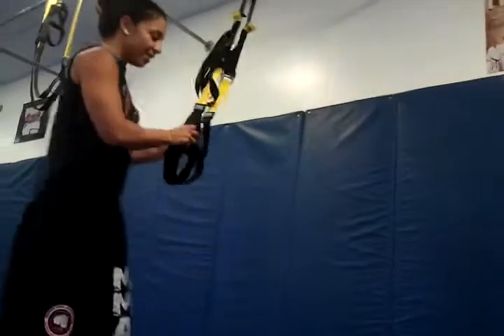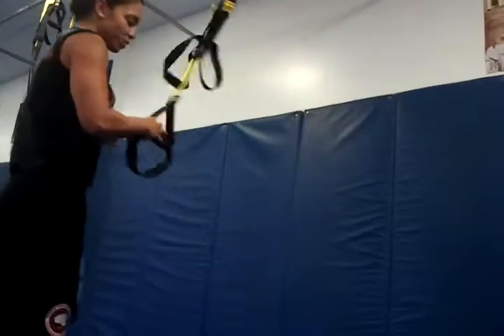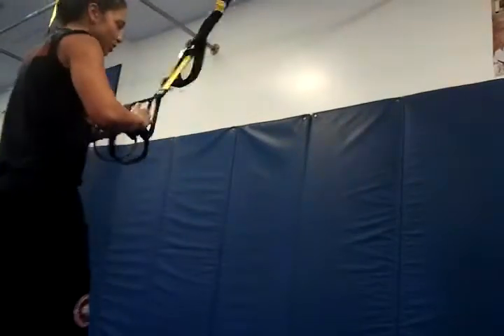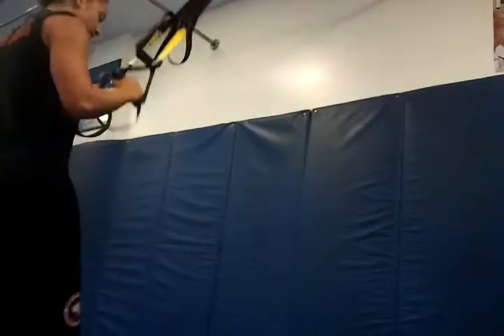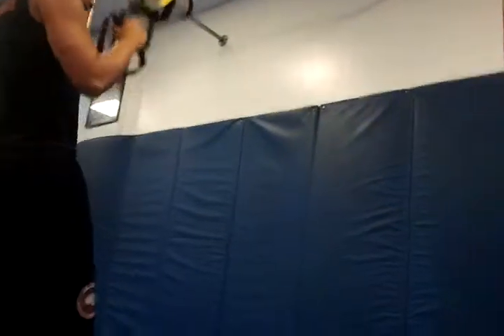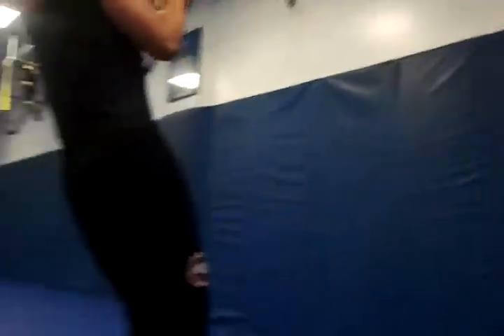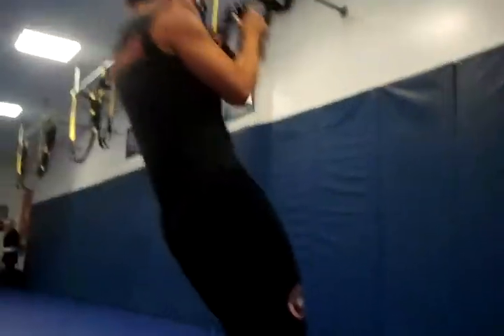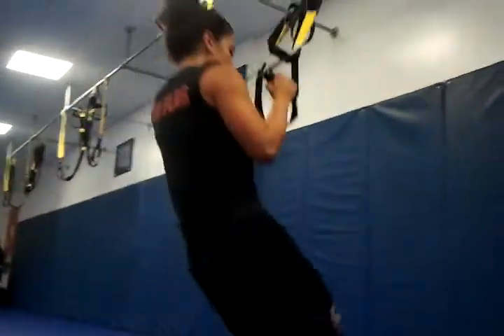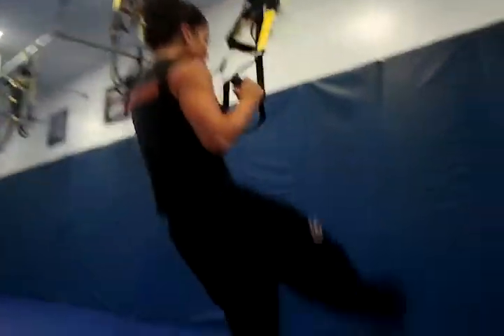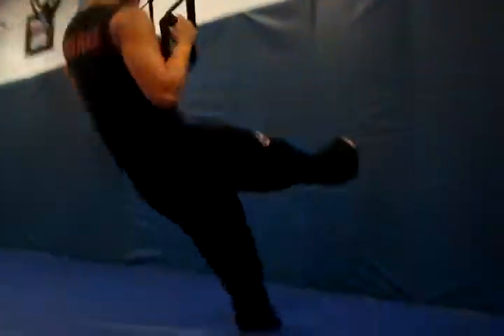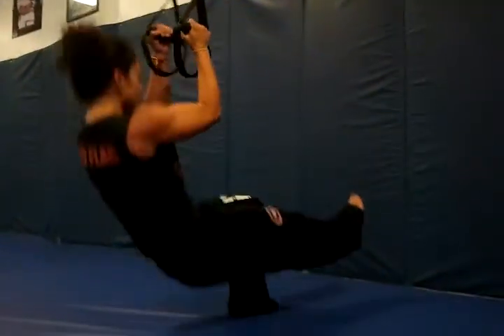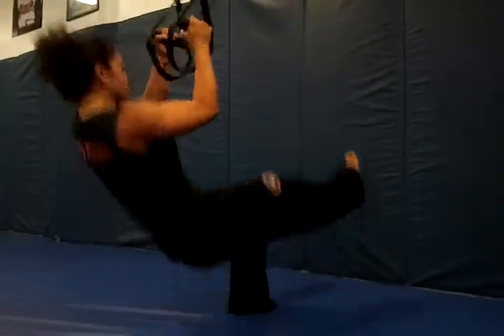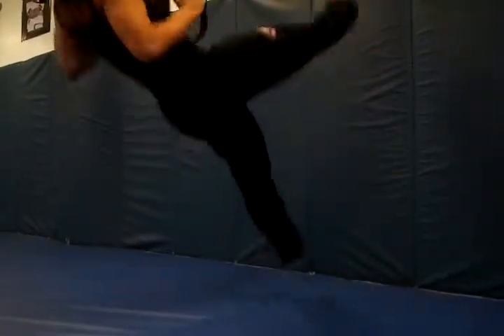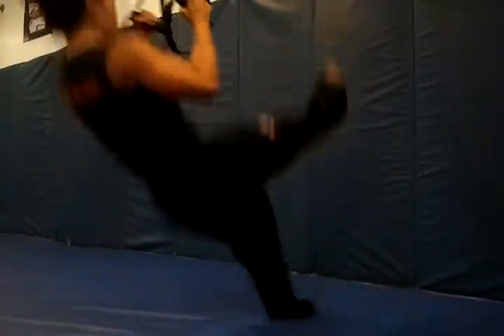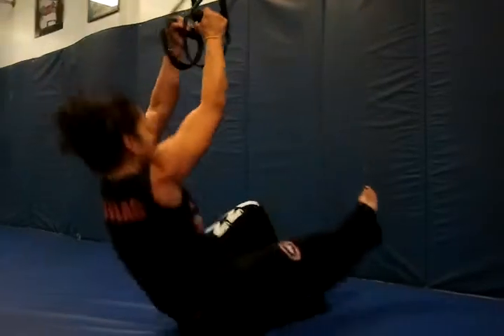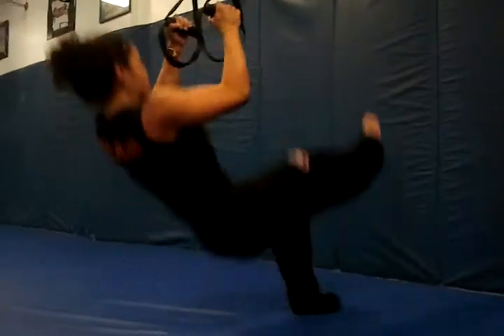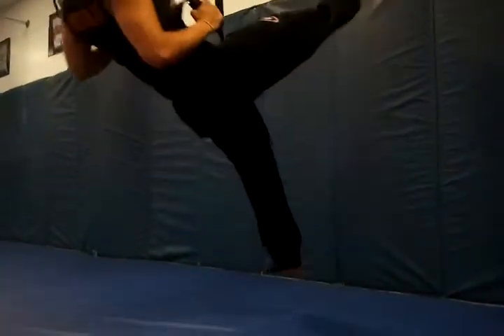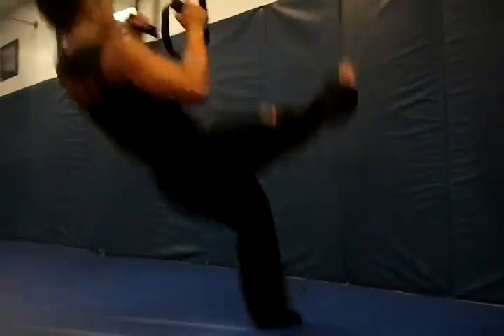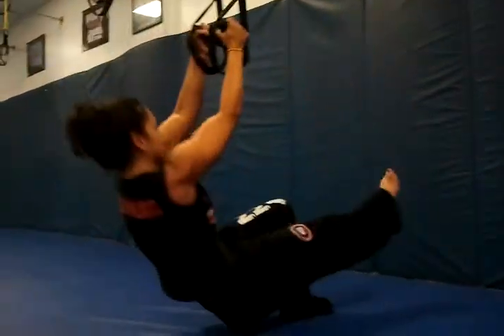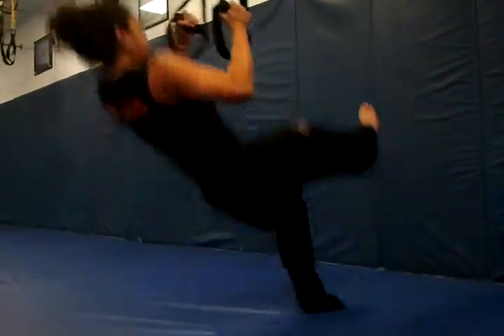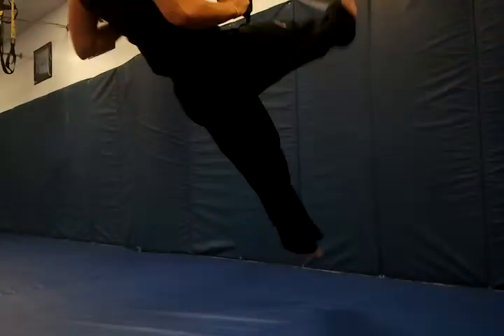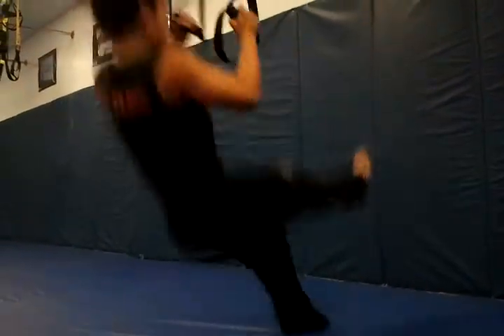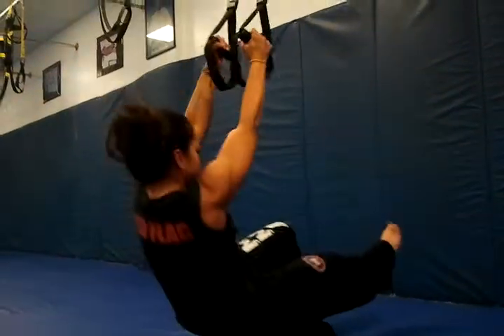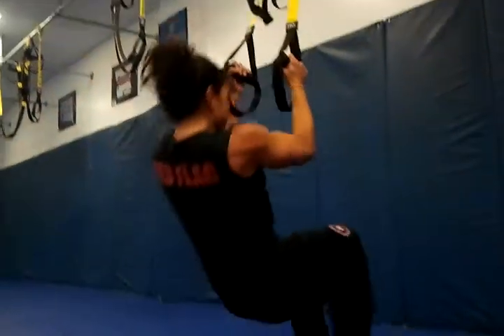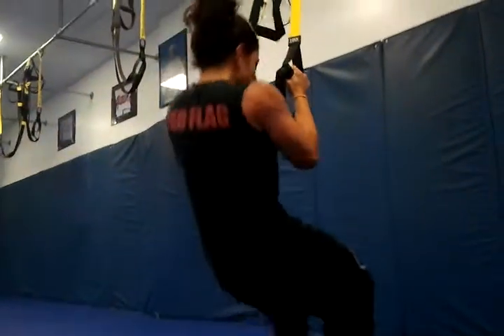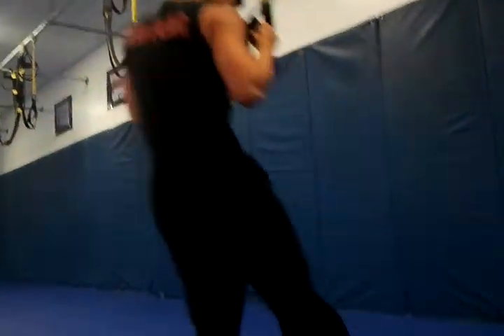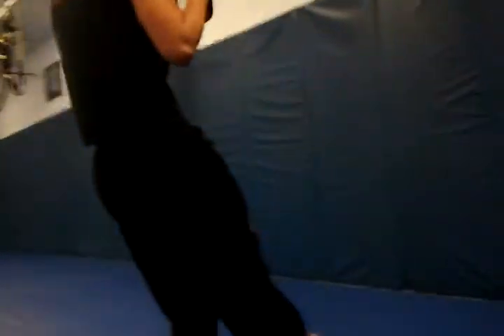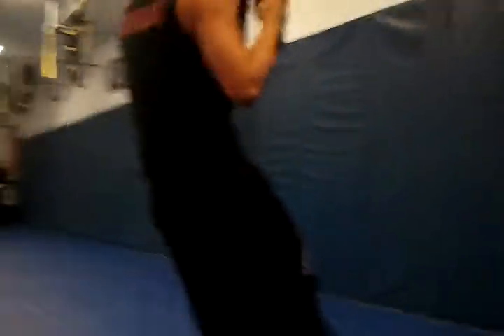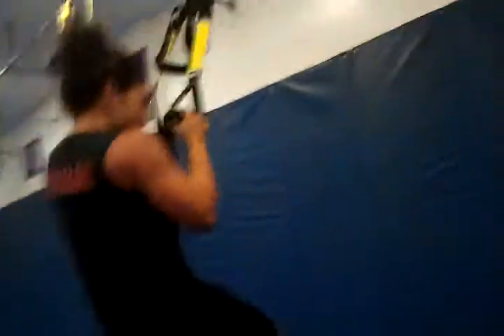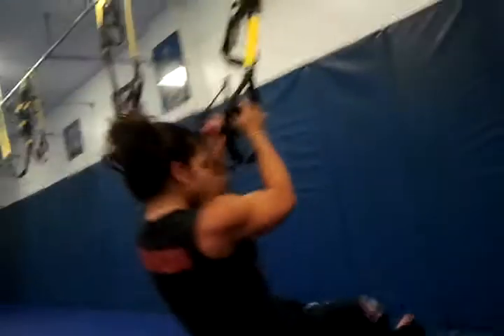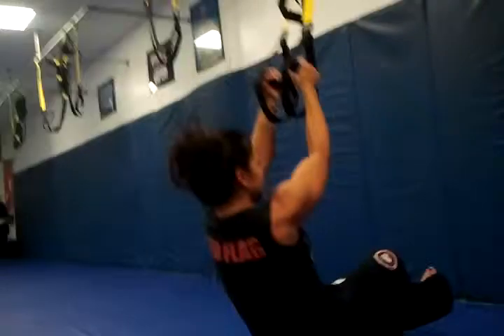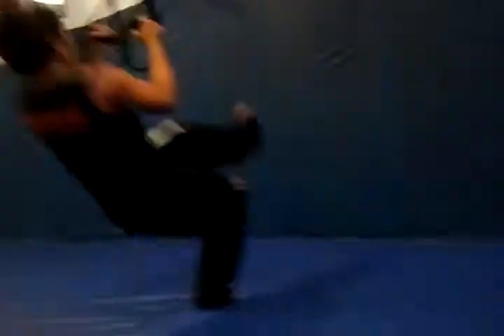Drill one: squat to row. High off the ground. Switch legs. Switch legs in on the leg.